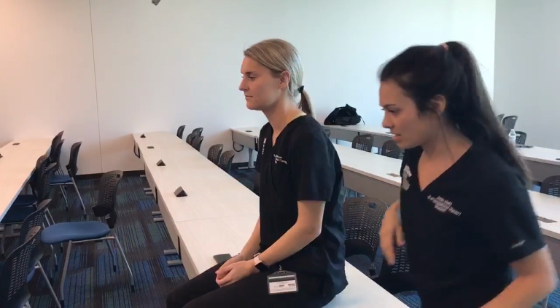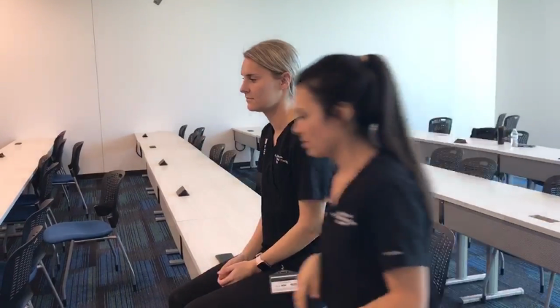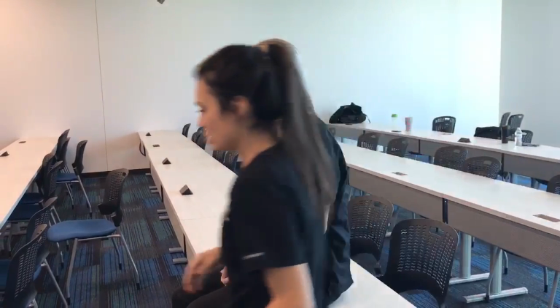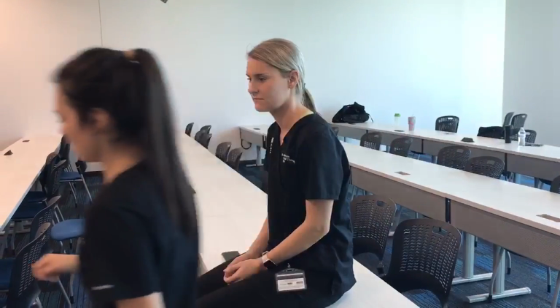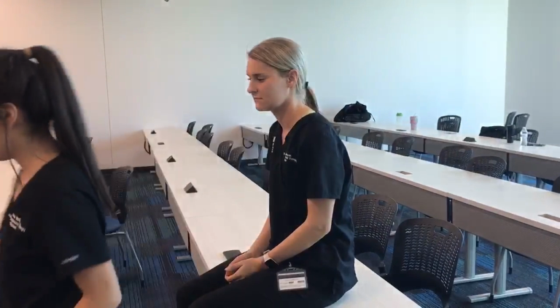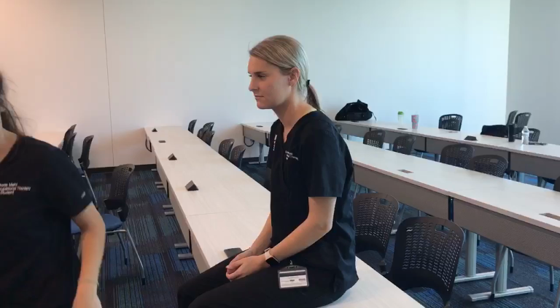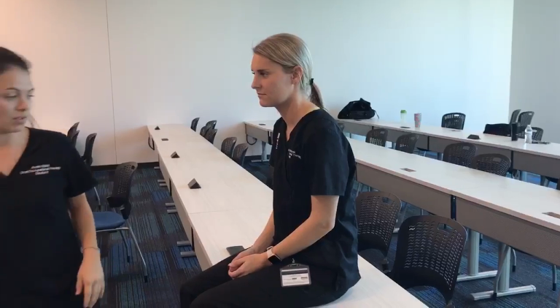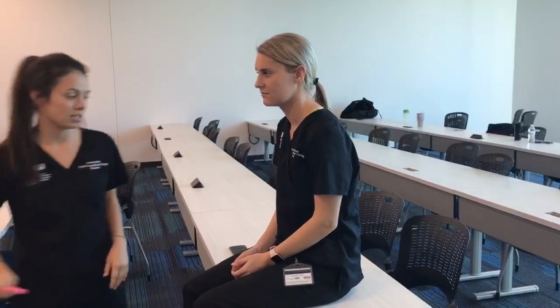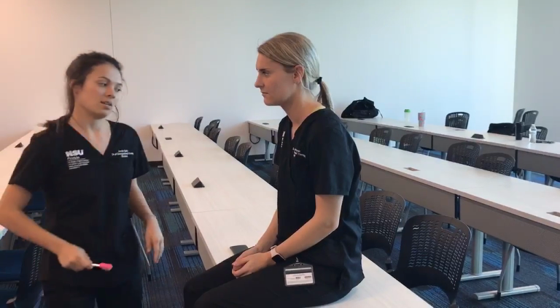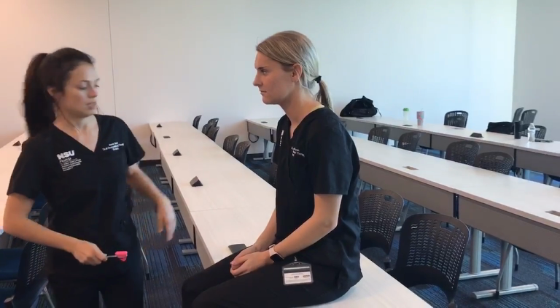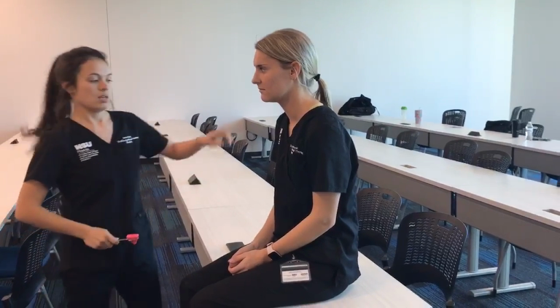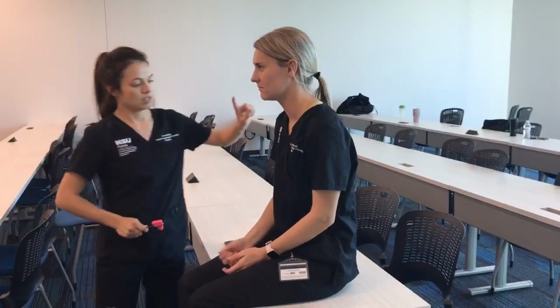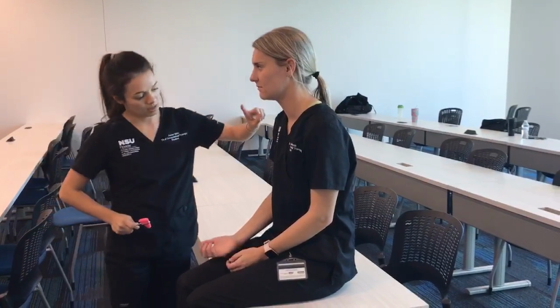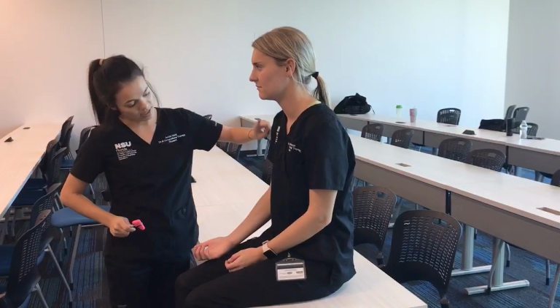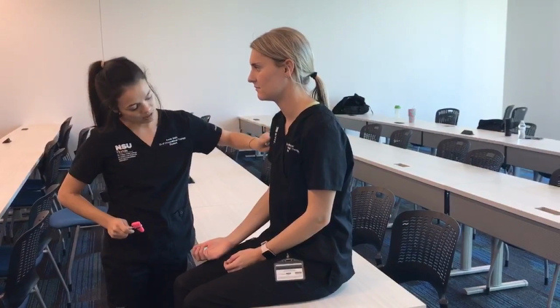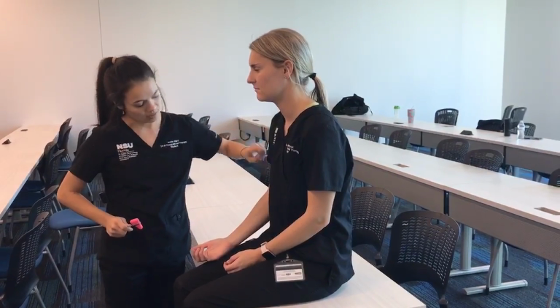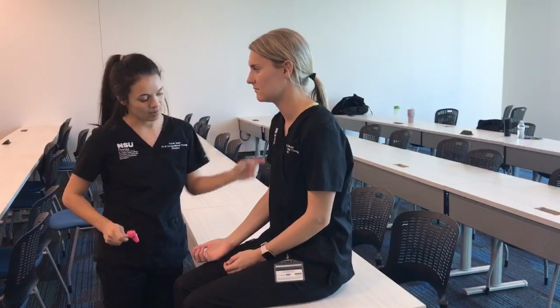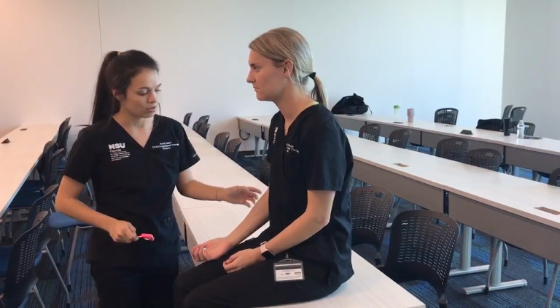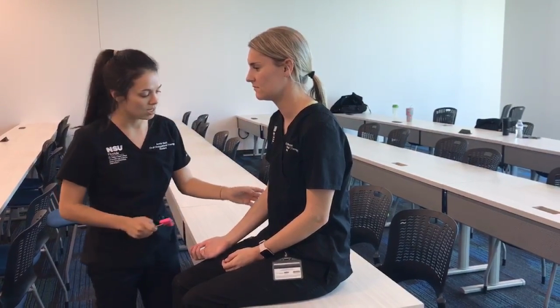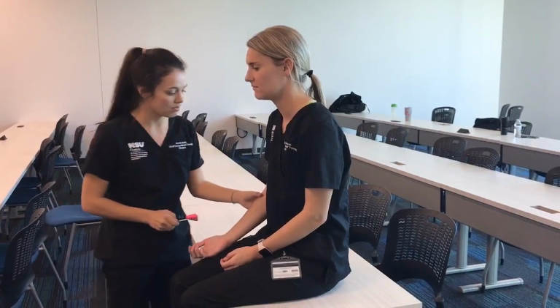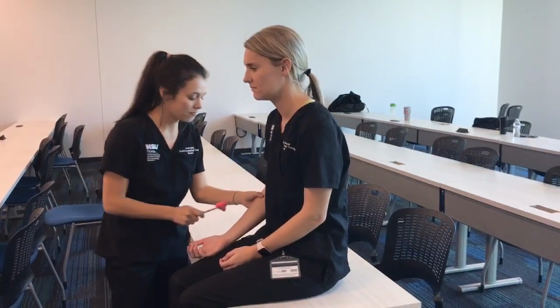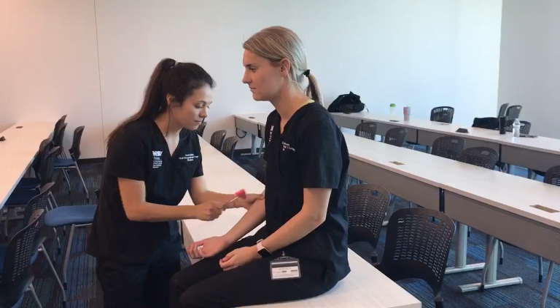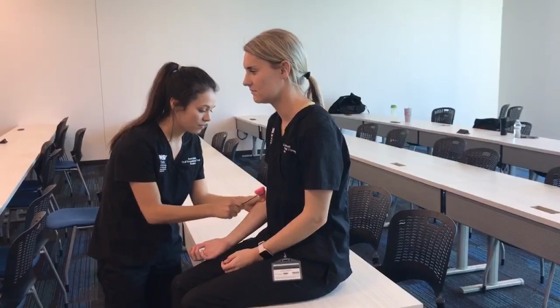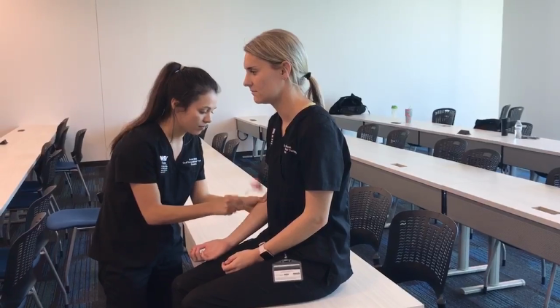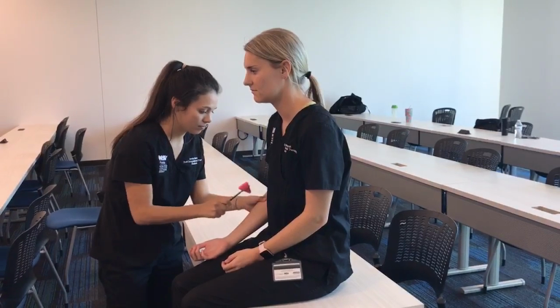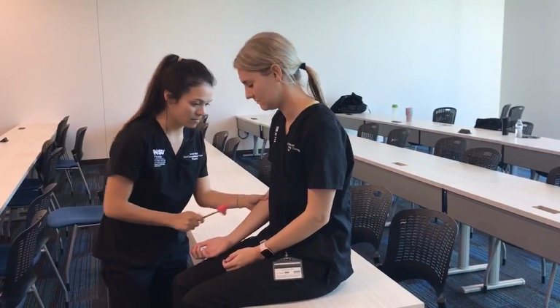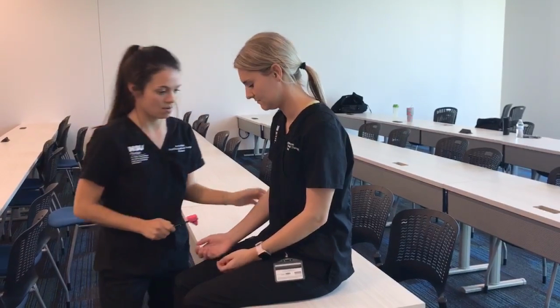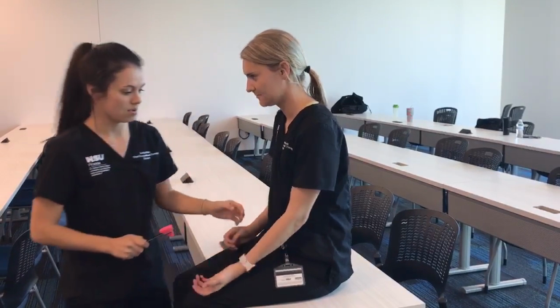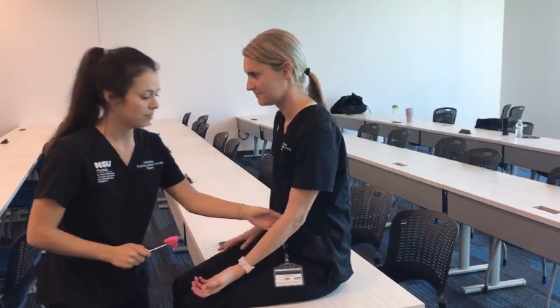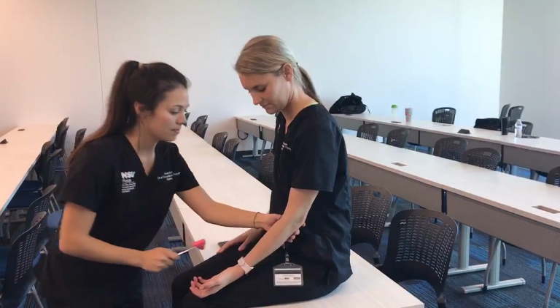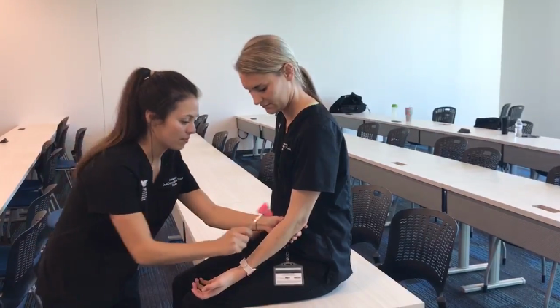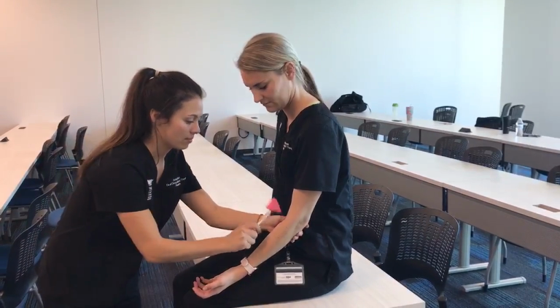Lastly, I'm going to check the biceps tendon reflex. The biceps are innervated by the musculocutaneous nerve. One, two, go.